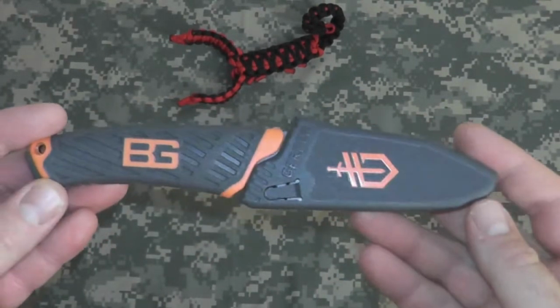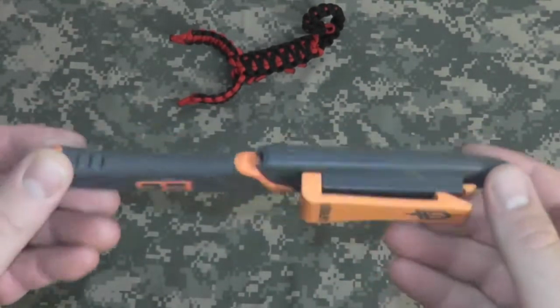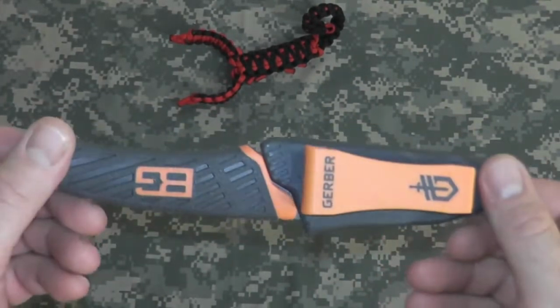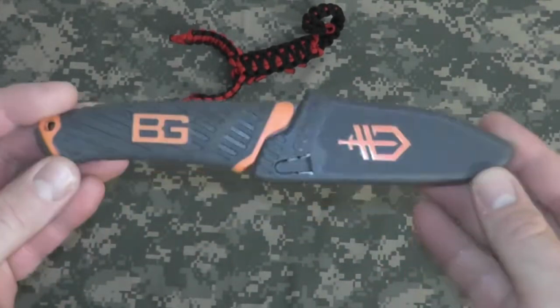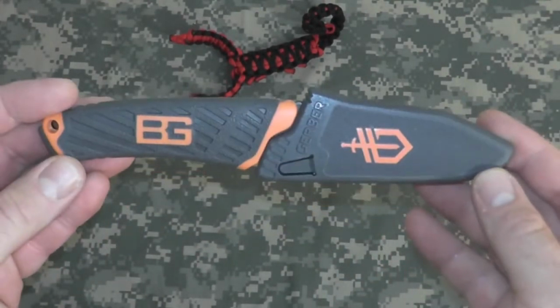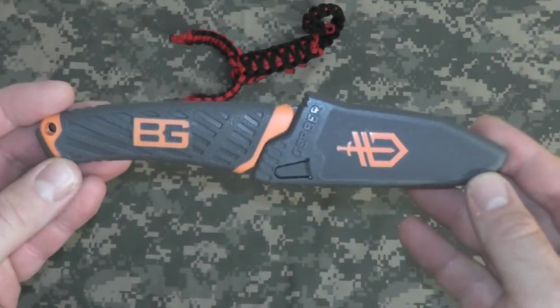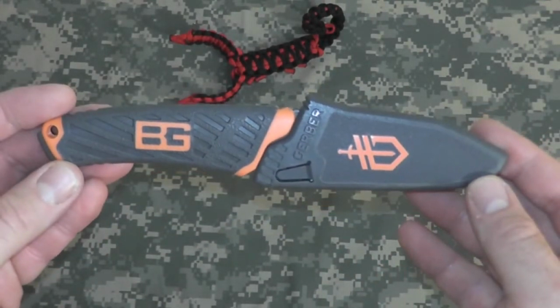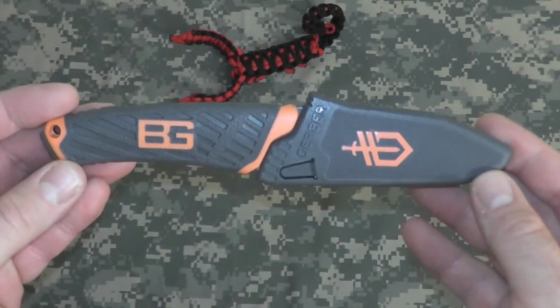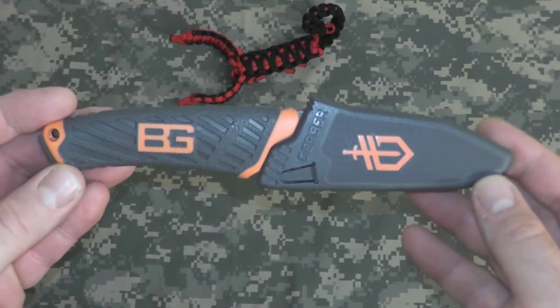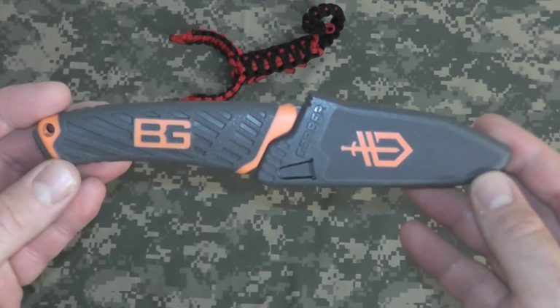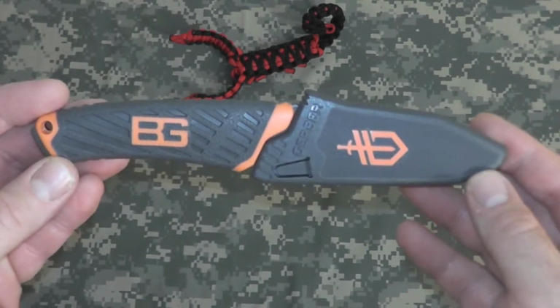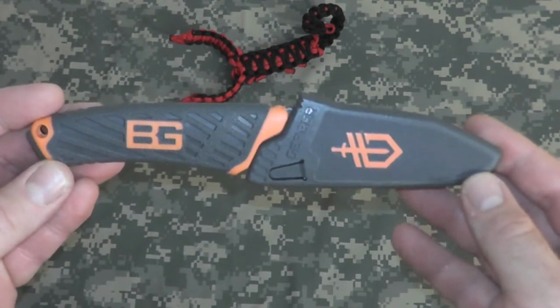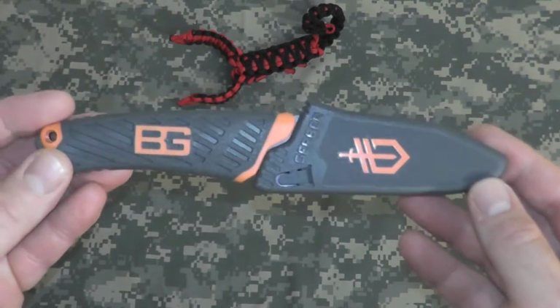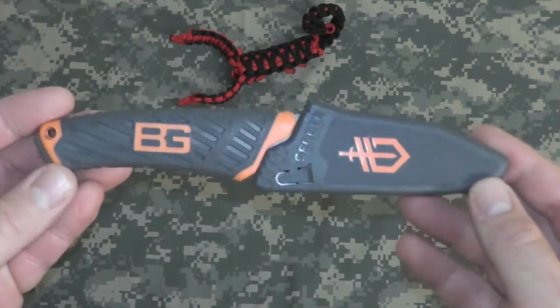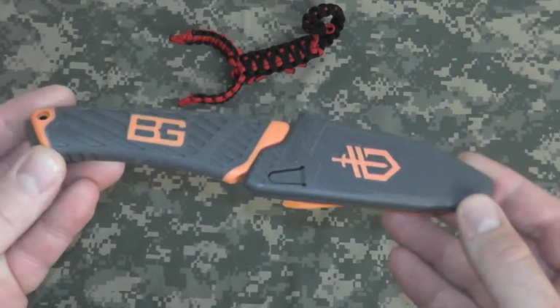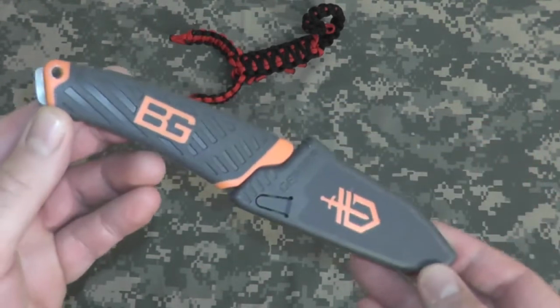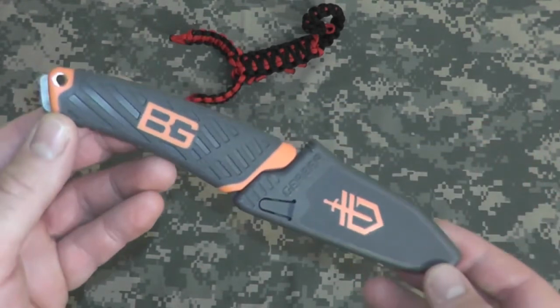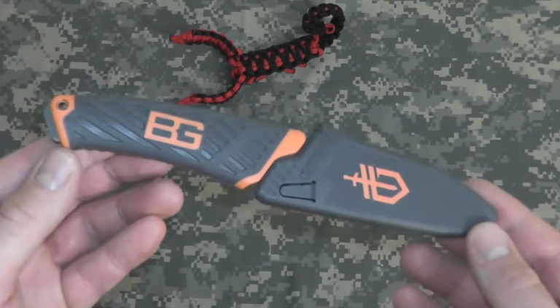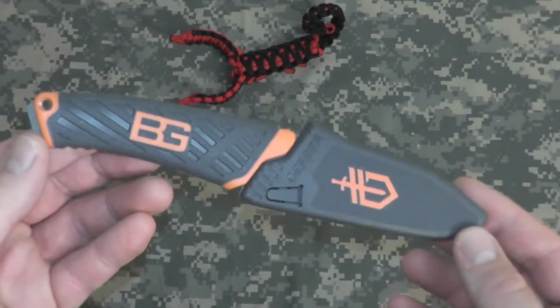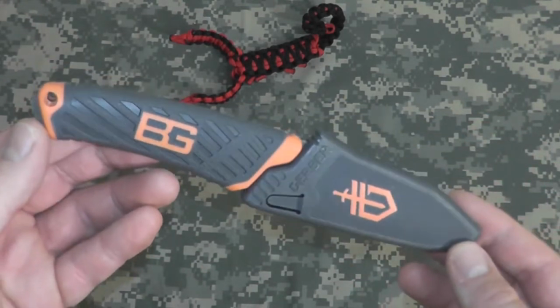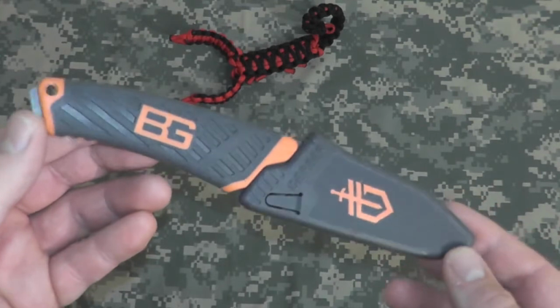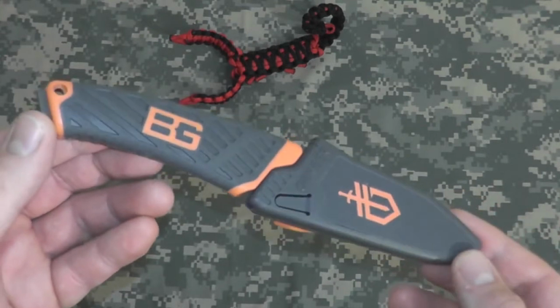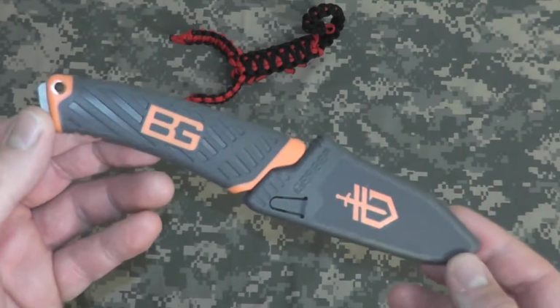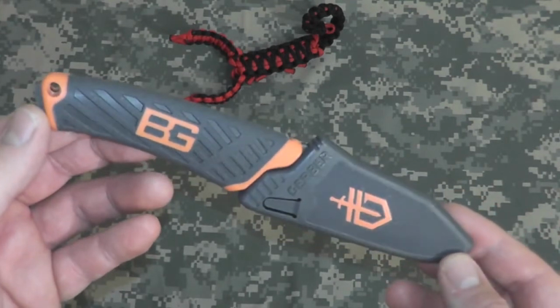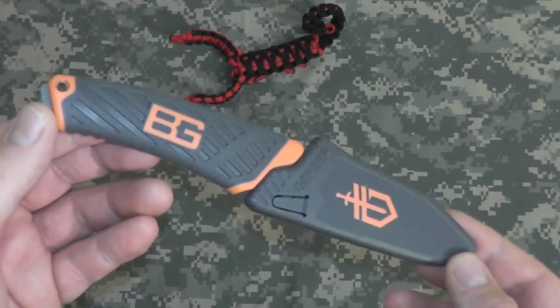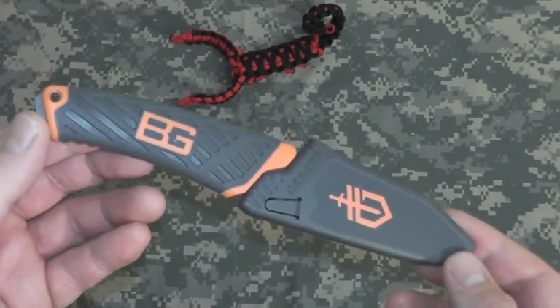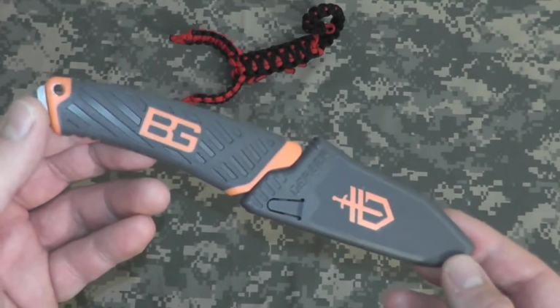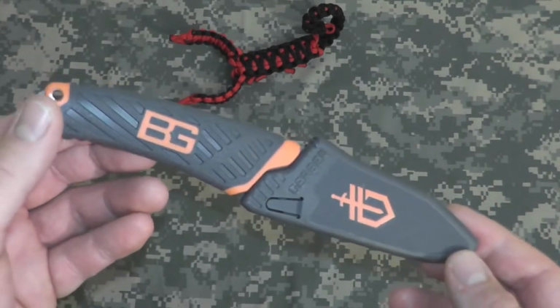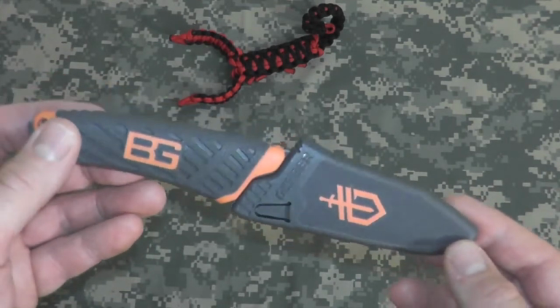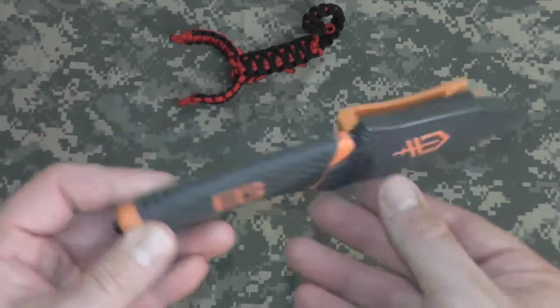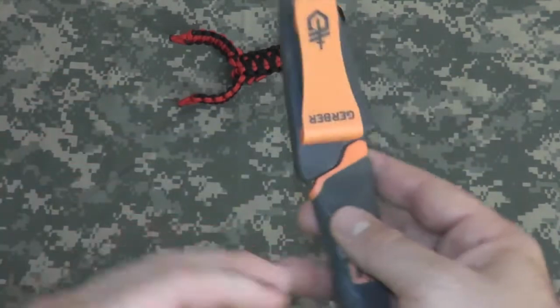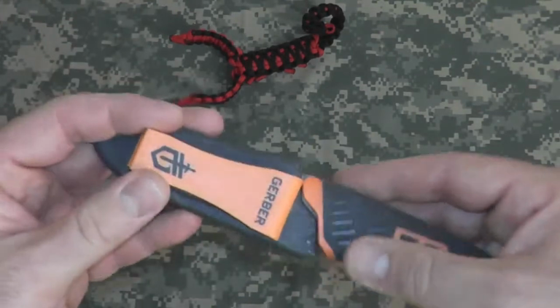Hey gang, Bison here. Just want to do a quick video on the Bear Grylls Compact Fixed Blade. This is a video request — I normally don't do requests, but I've agreed to do a few, and this is one of them. So let's take a look at it.